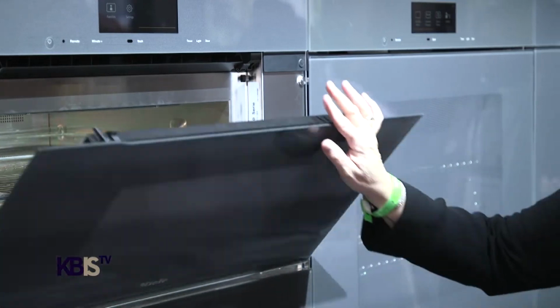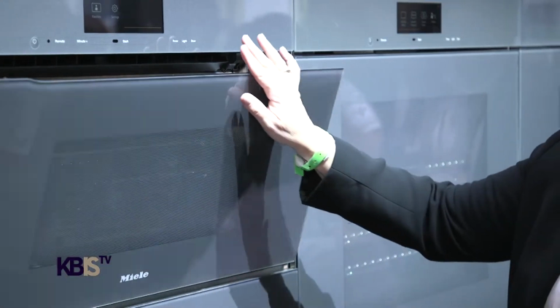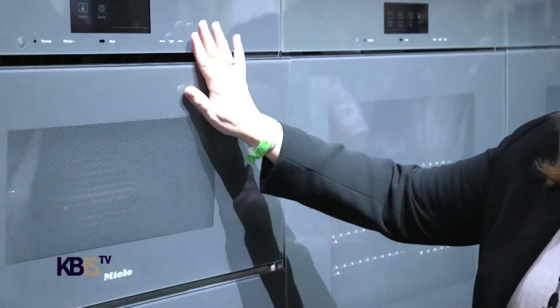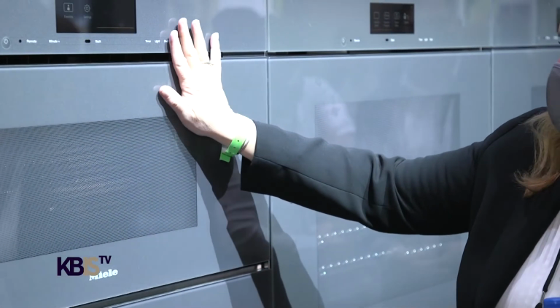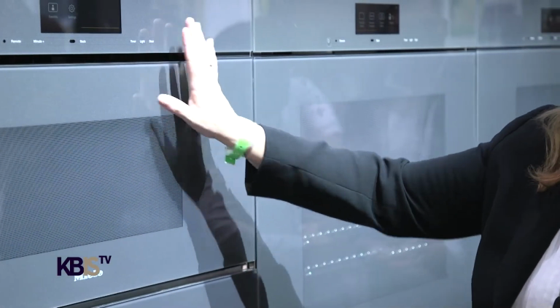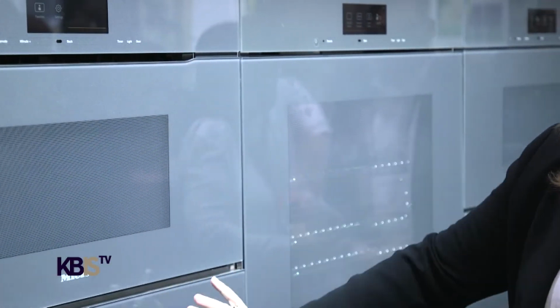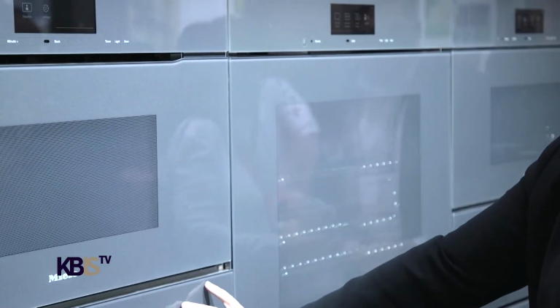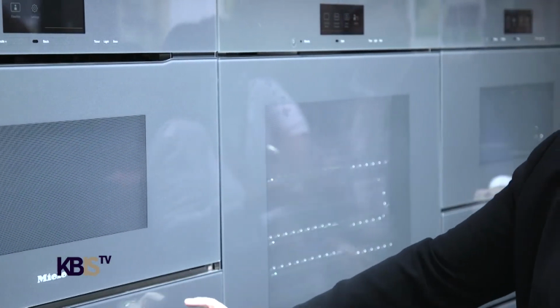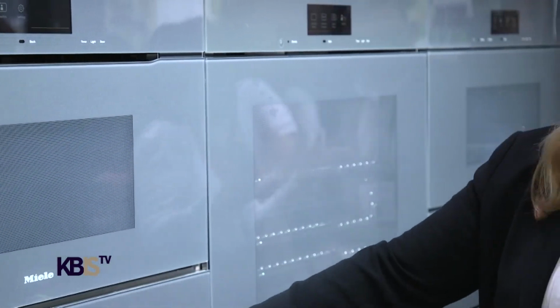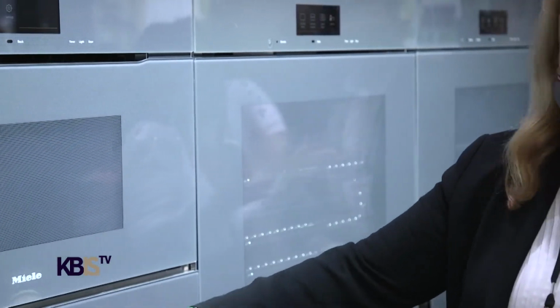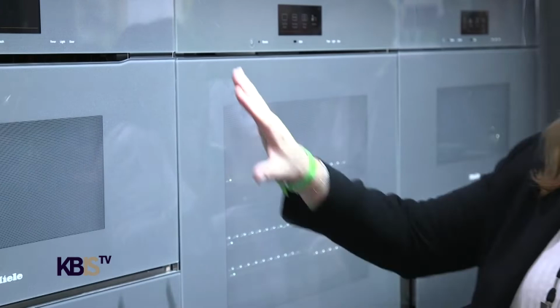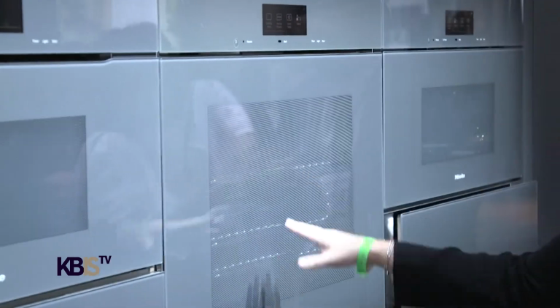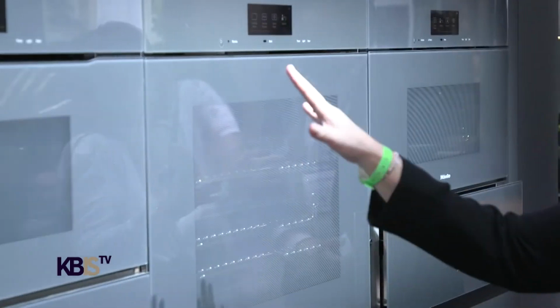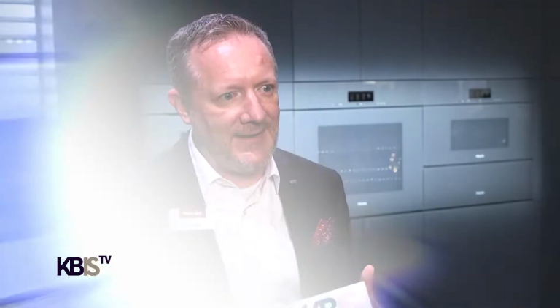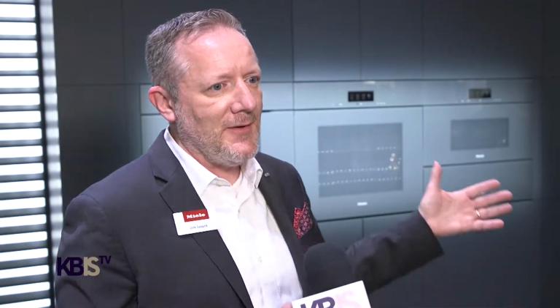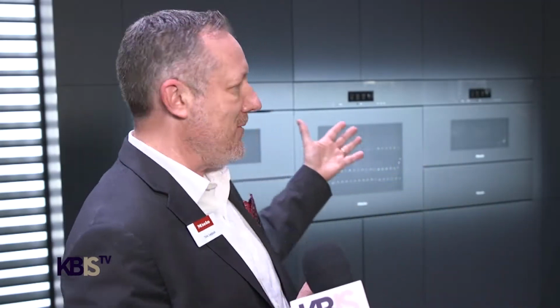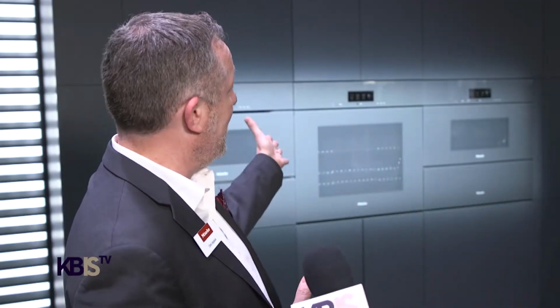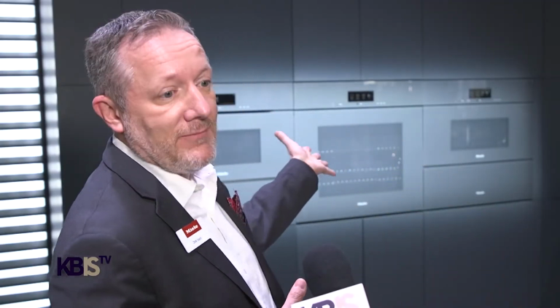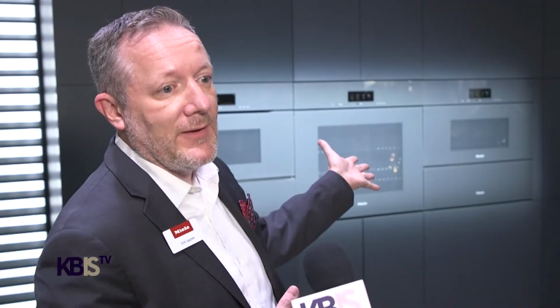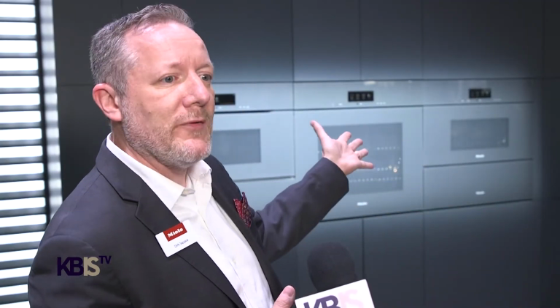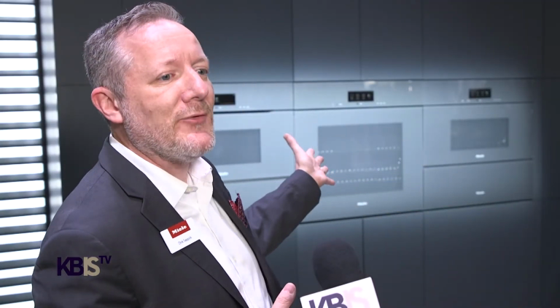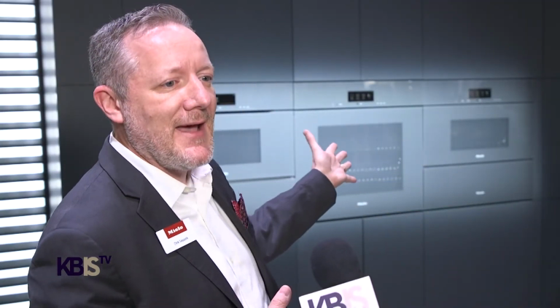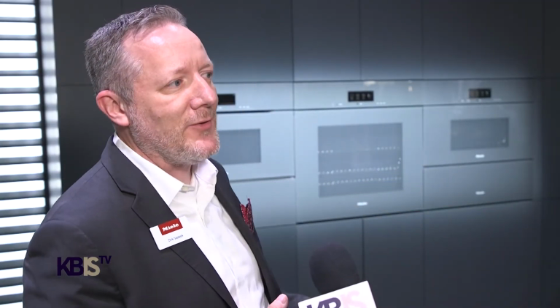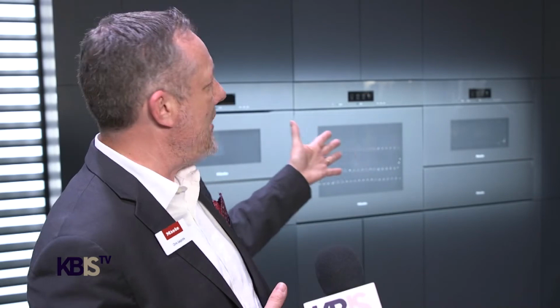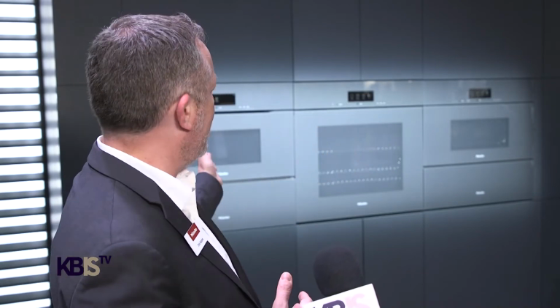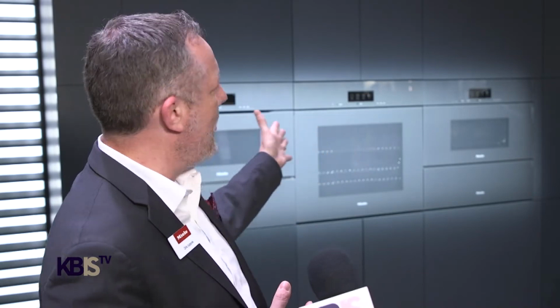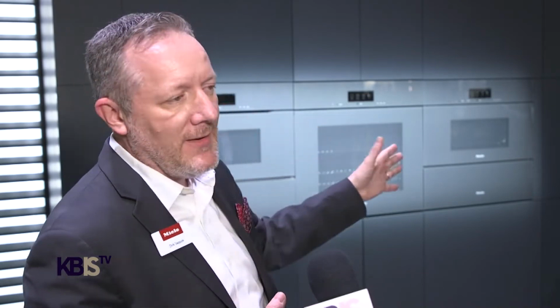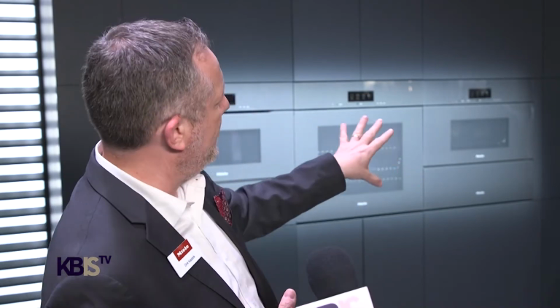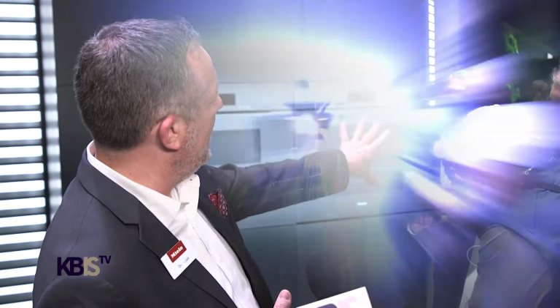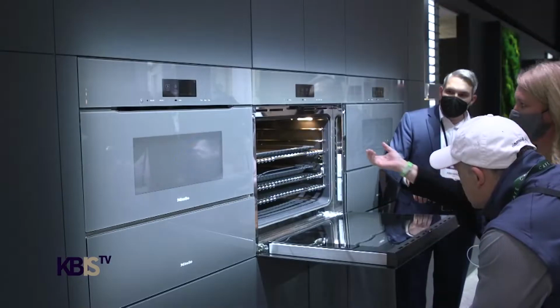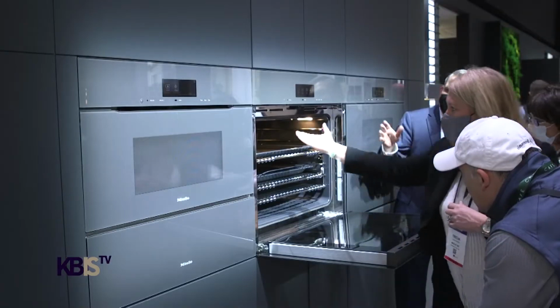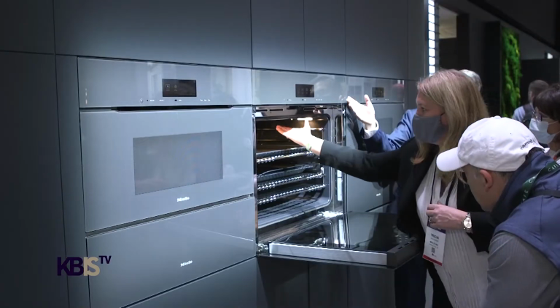What we have behind us here is our Artline product. When we're talking about sleek, we're looking at really as sleek as it can get. There are no handles involved, so you've got a really beautiful assortment.